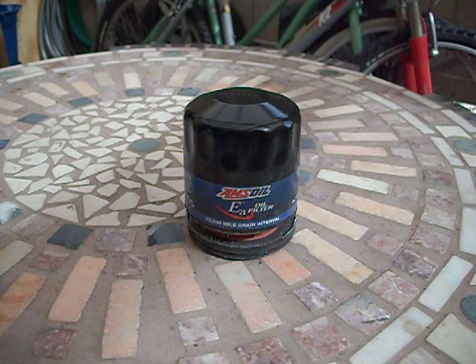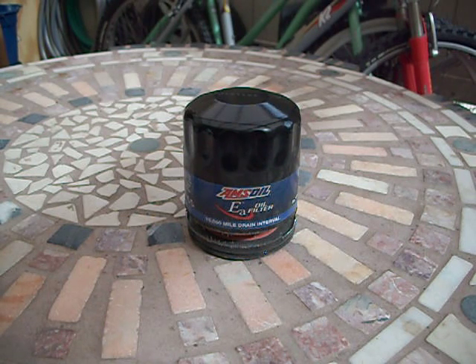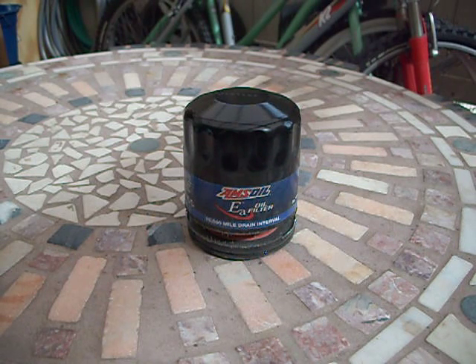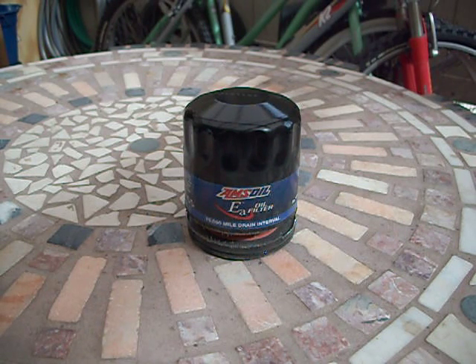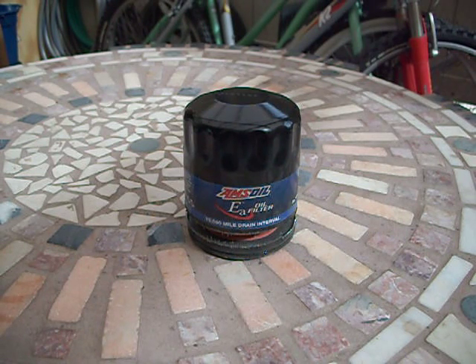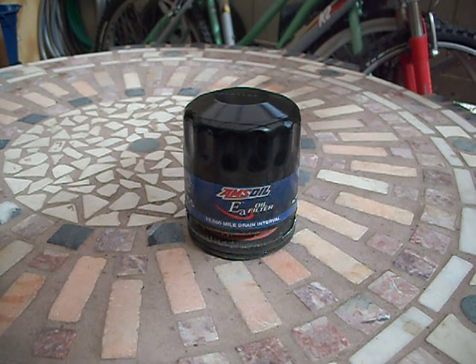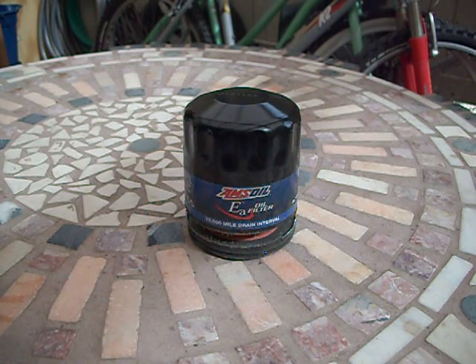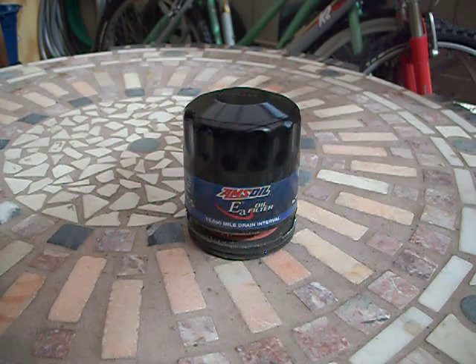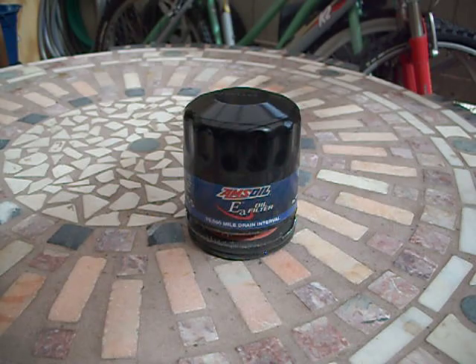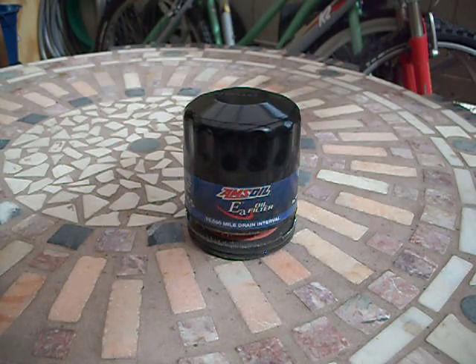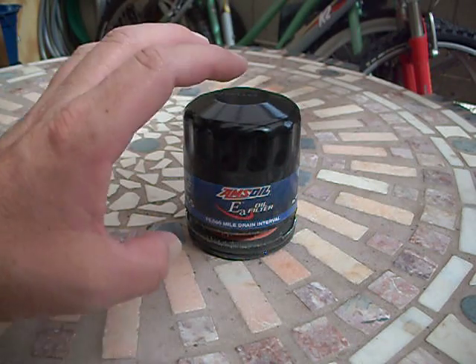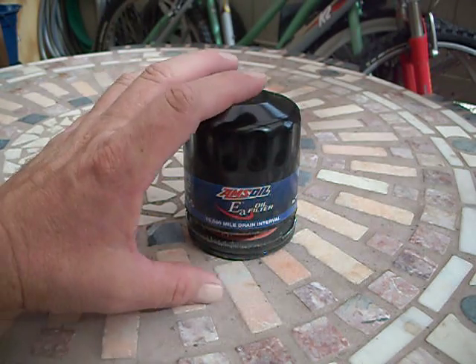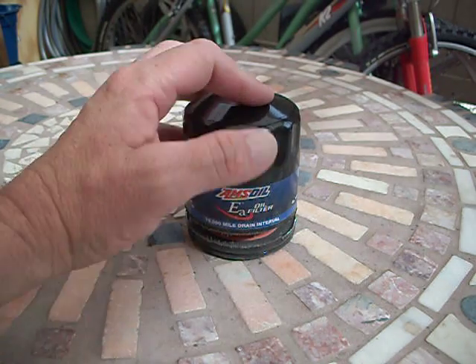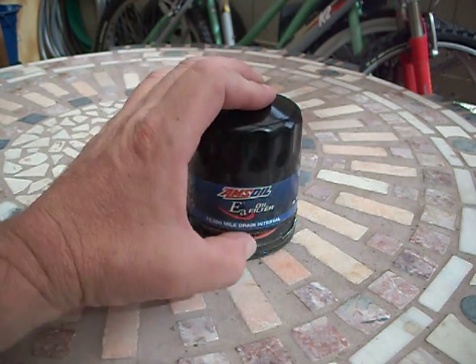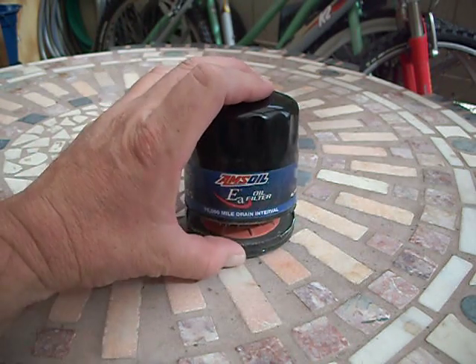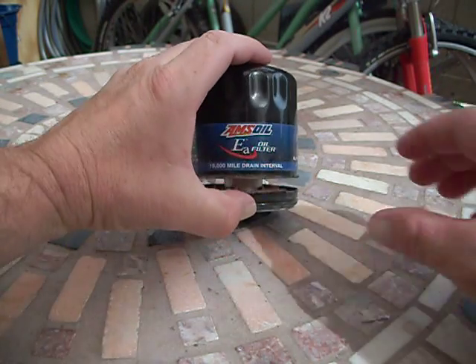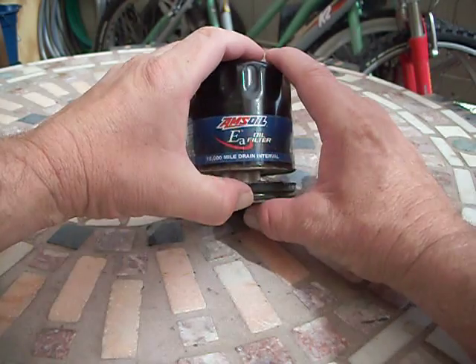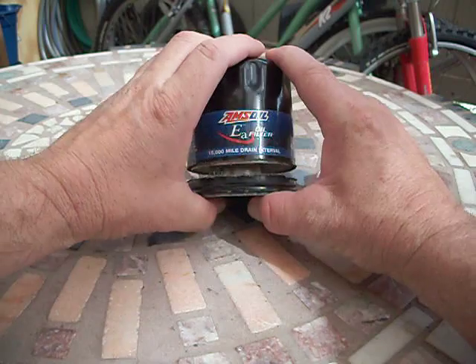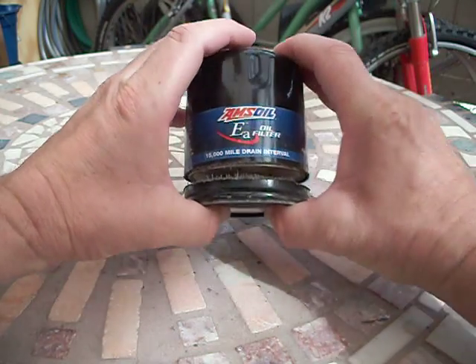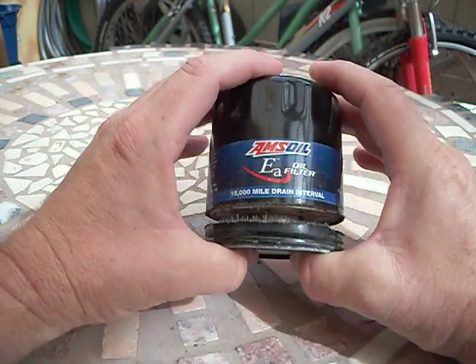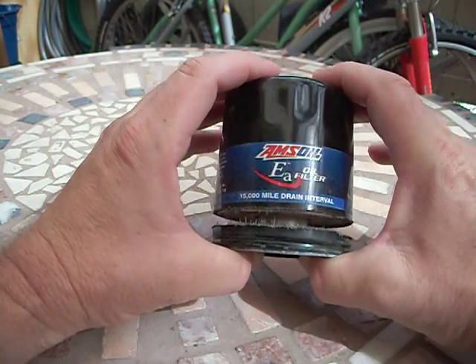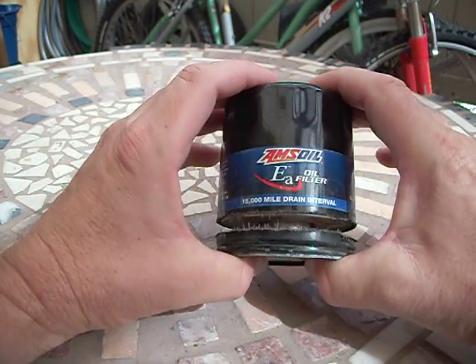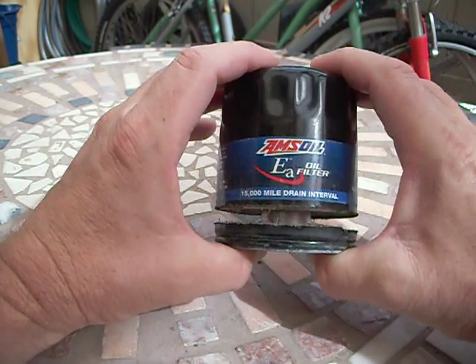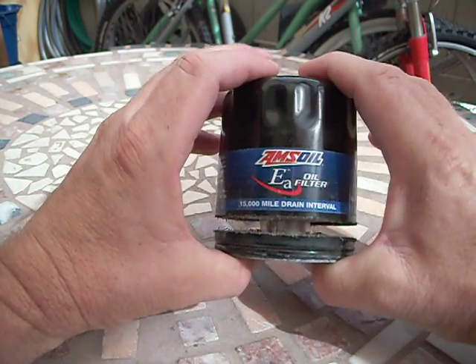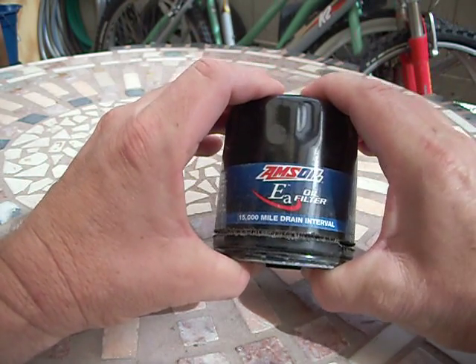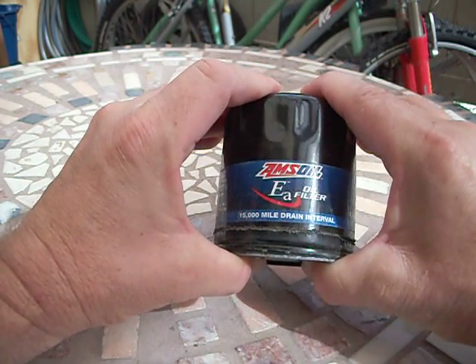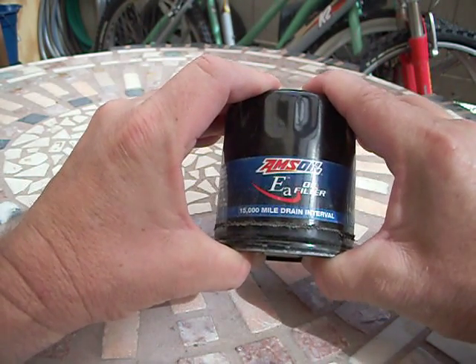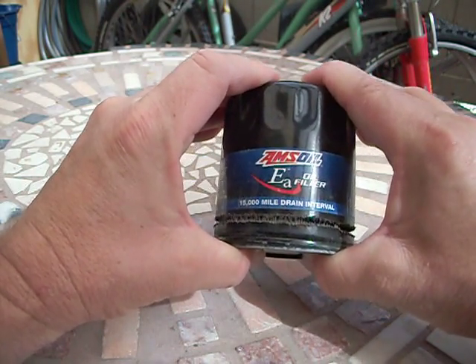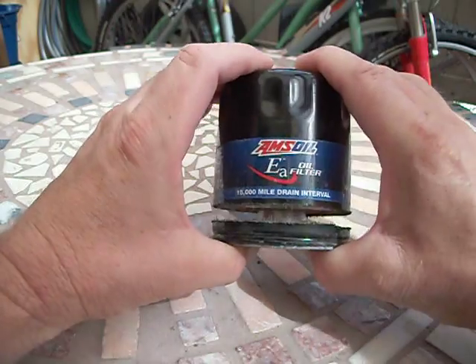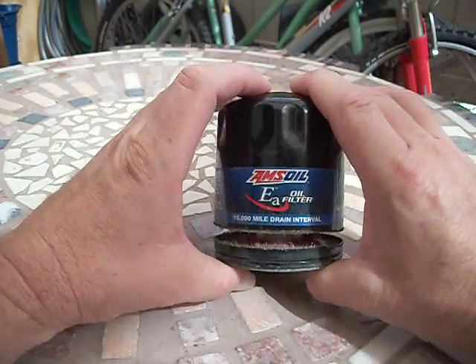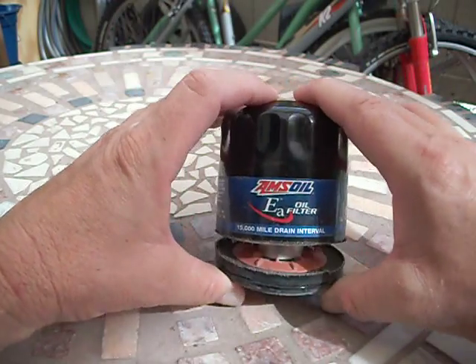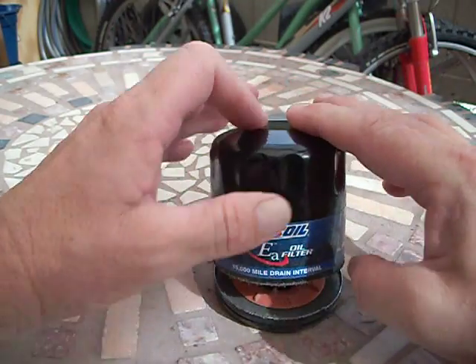This is the AMSOIL EA15K51. The first thing I noticed when I cut it apart was how much spring pressure this thing has underneath — it's quite a bit of spring pressure there.